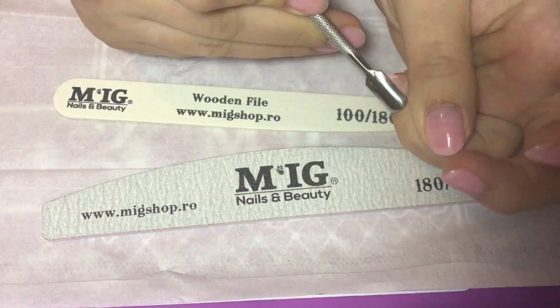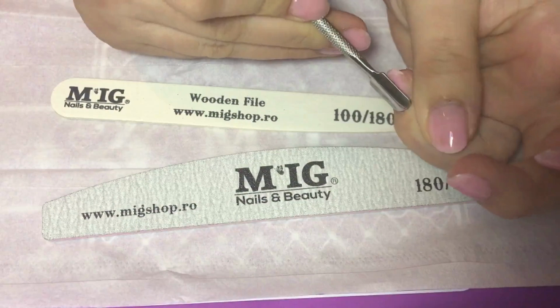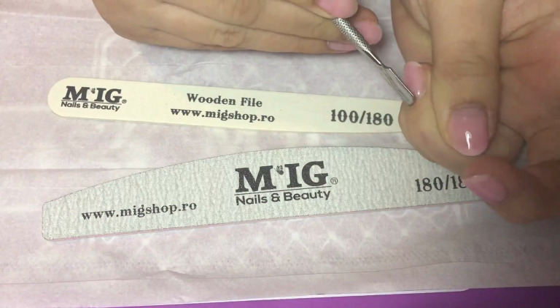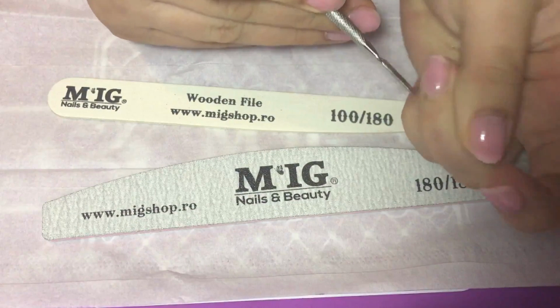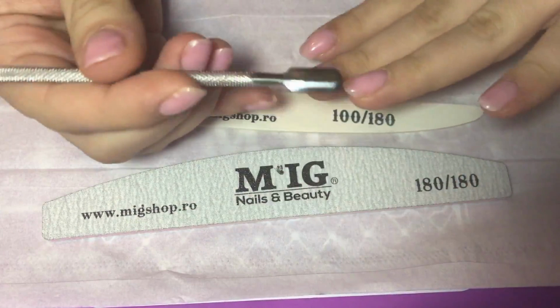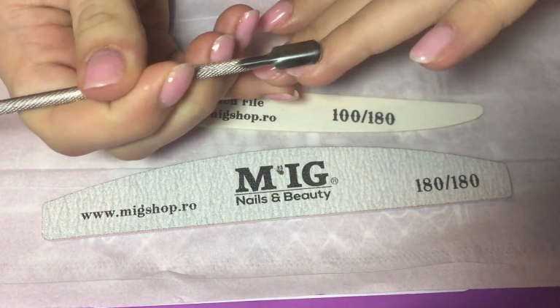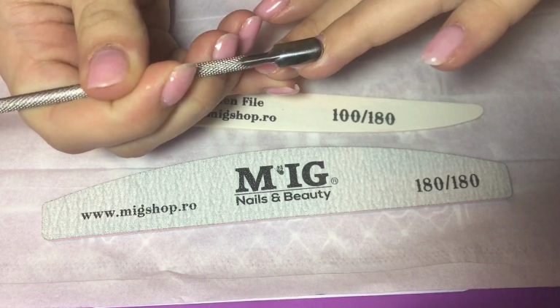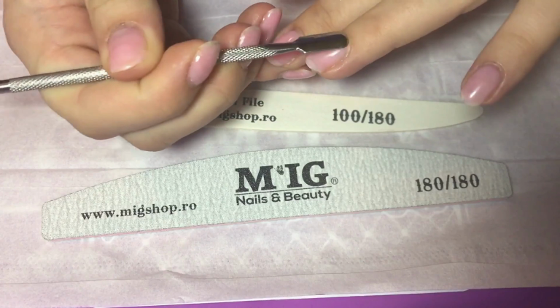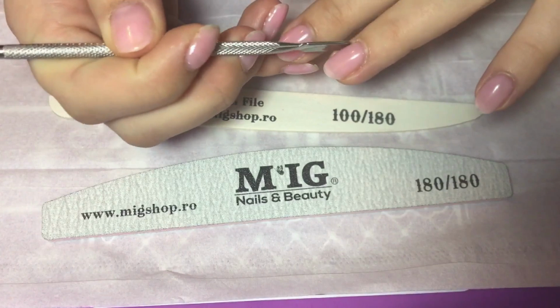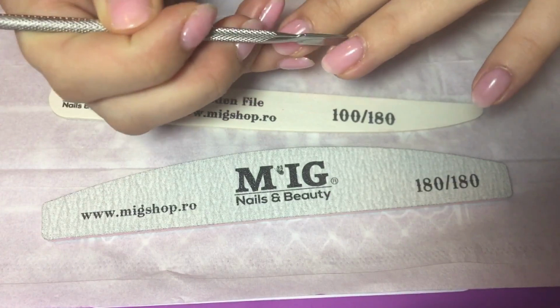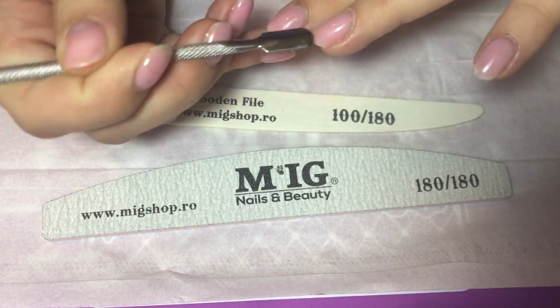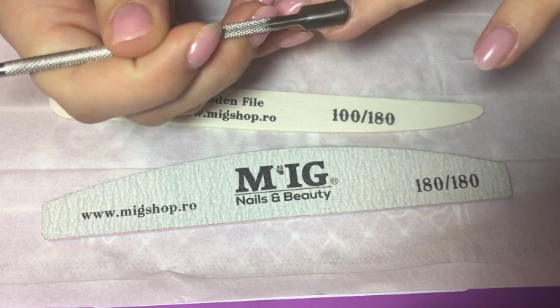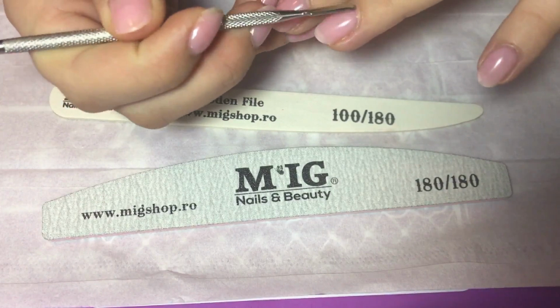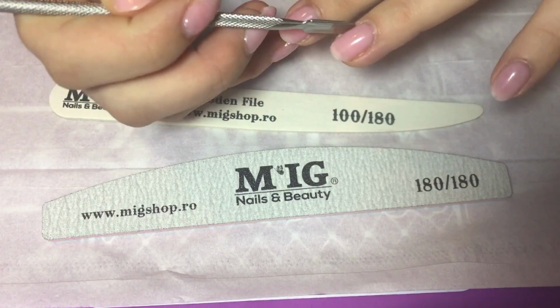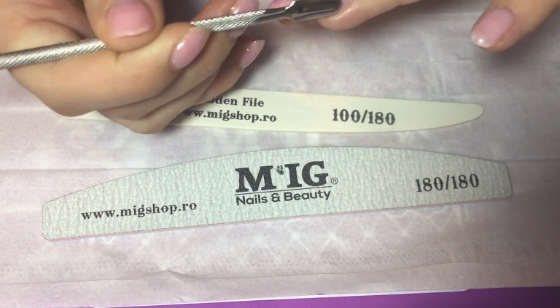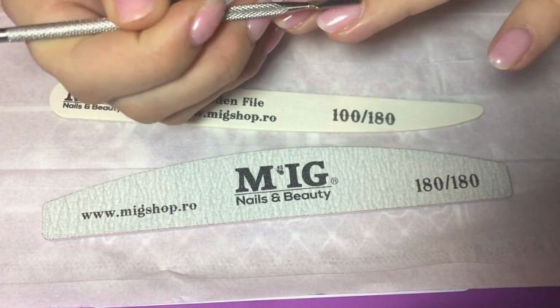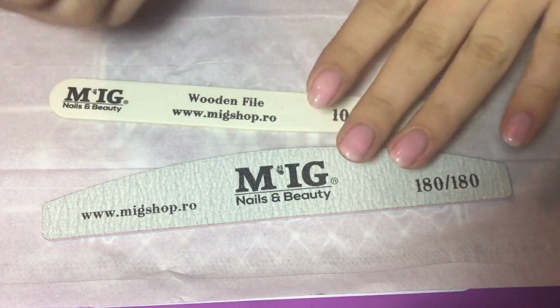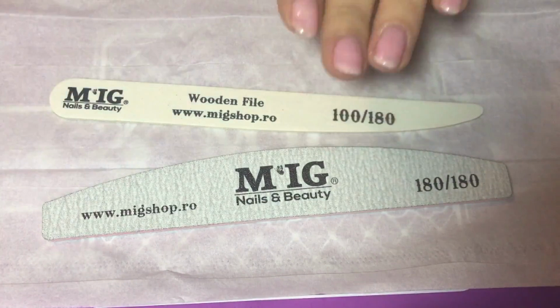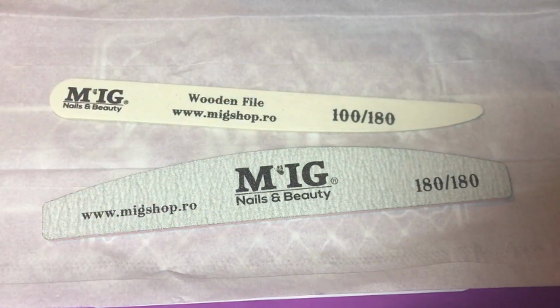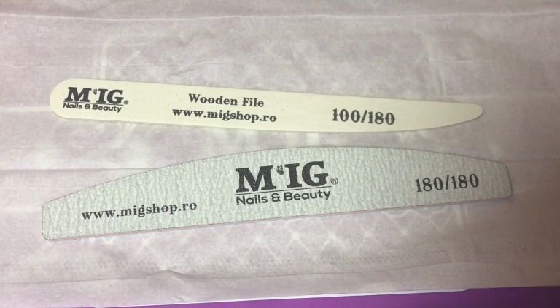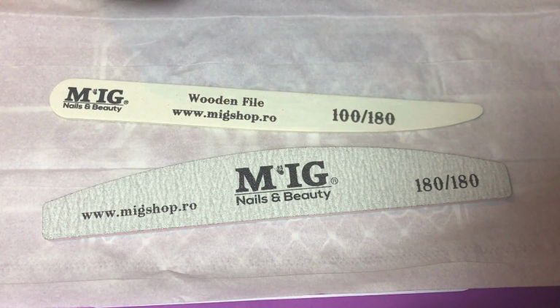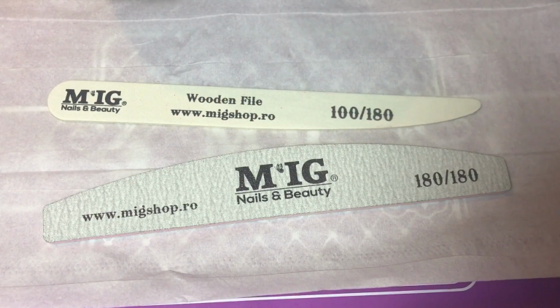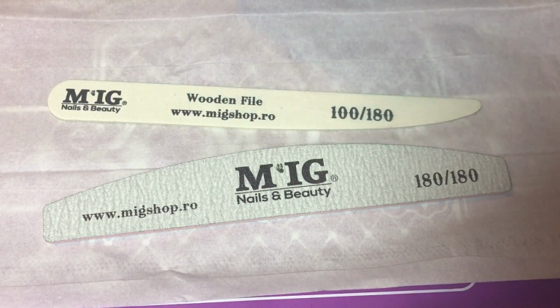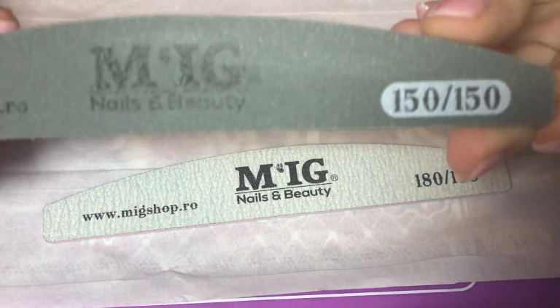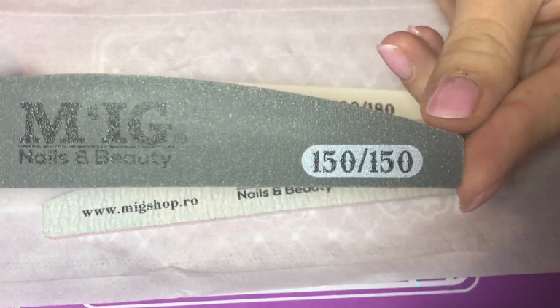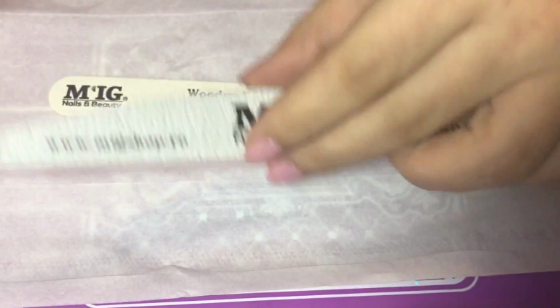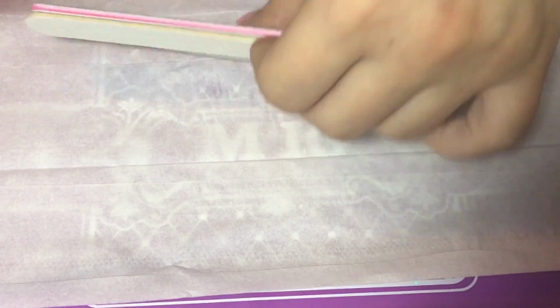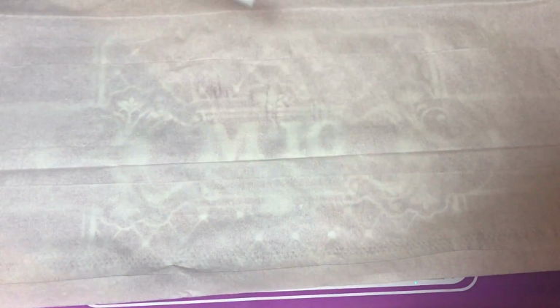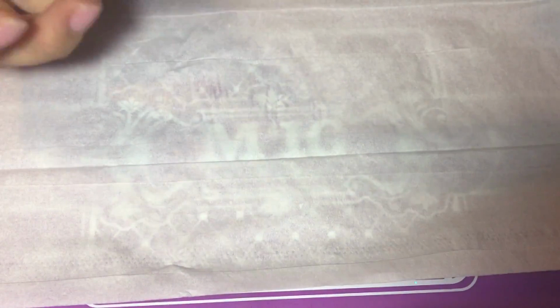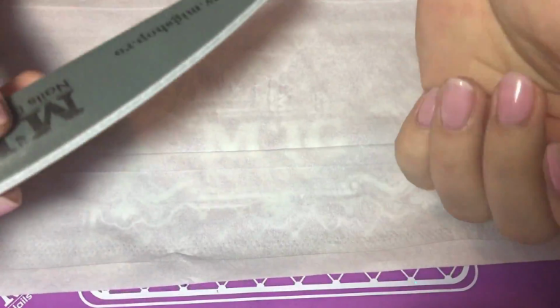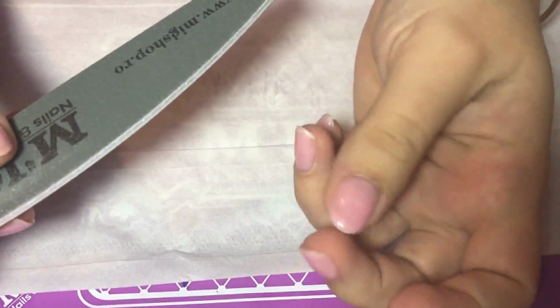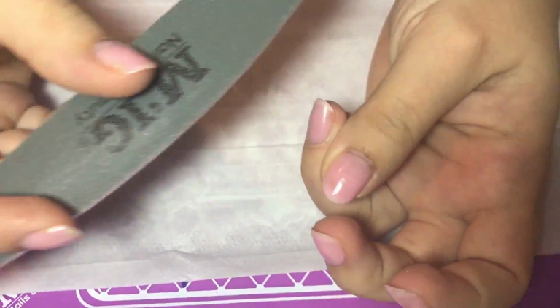With a cuticle pusher, just push your cuticles. Please make sure you don't use a cuticle remover because they contain a lot of oils which will create lifting problems later on.